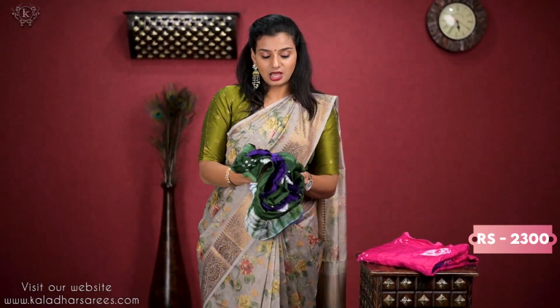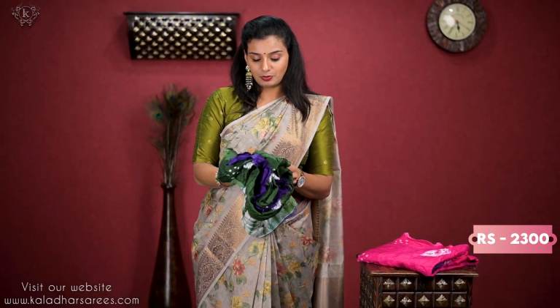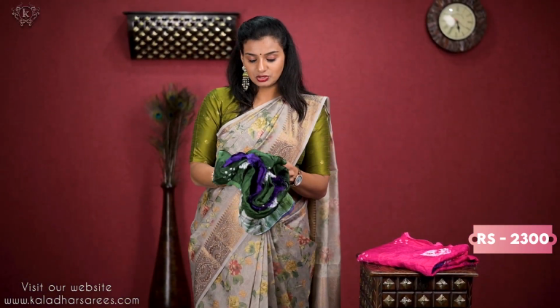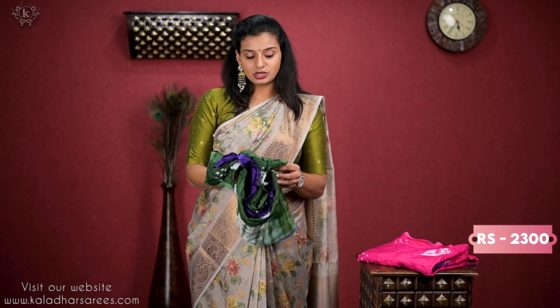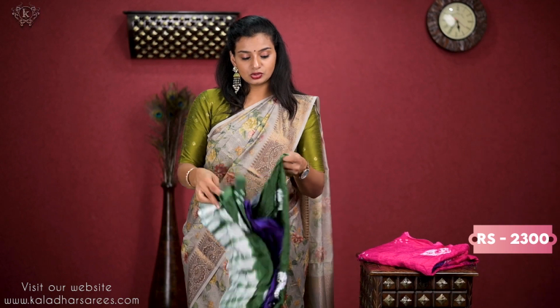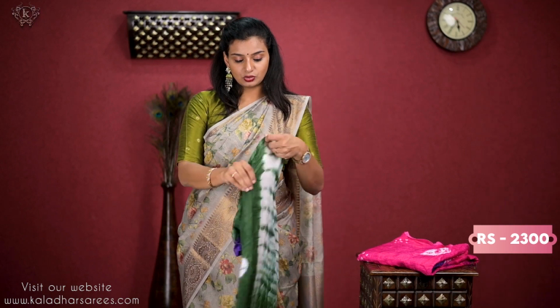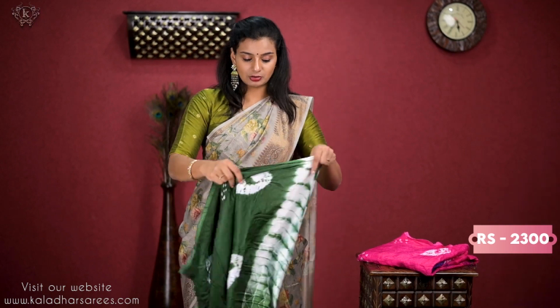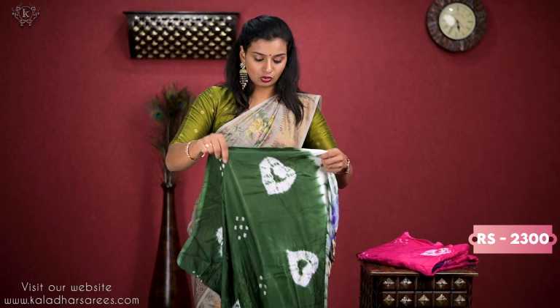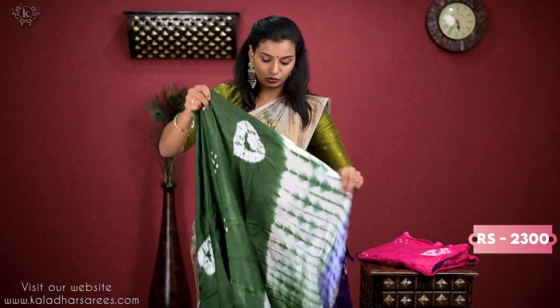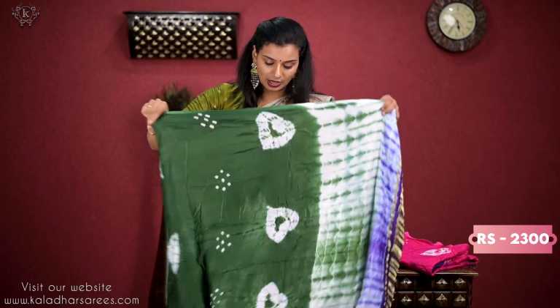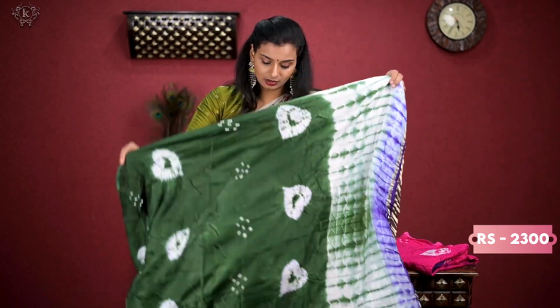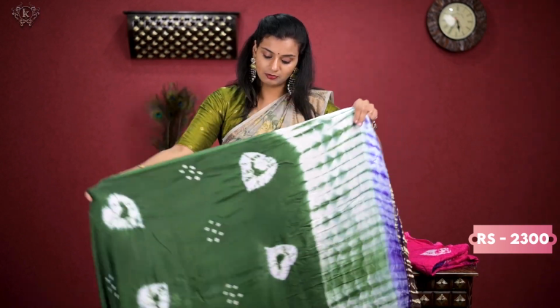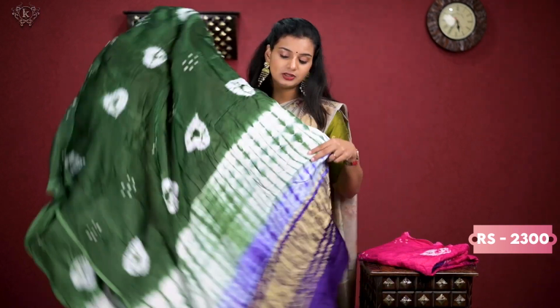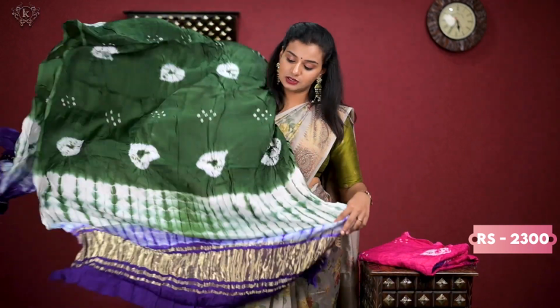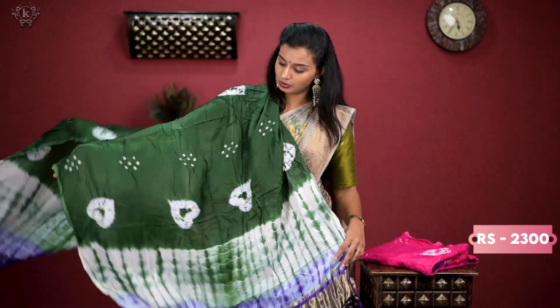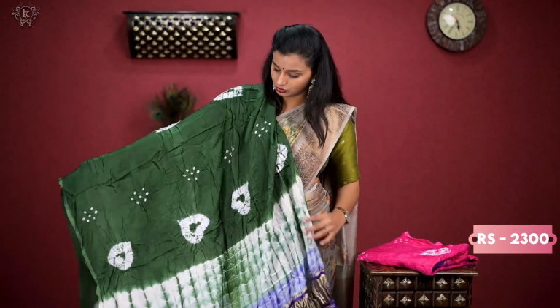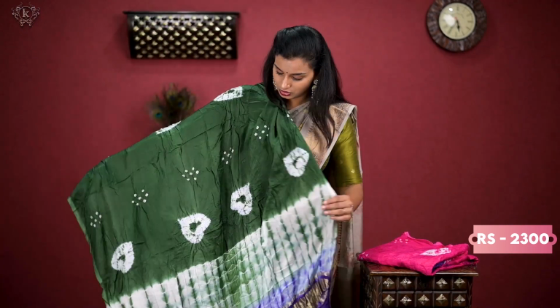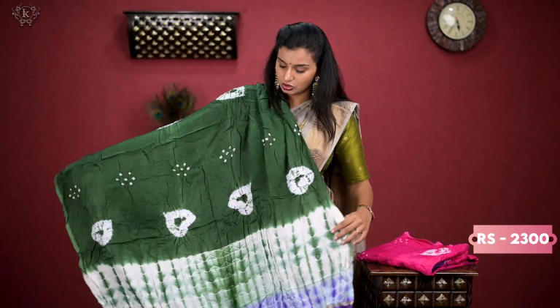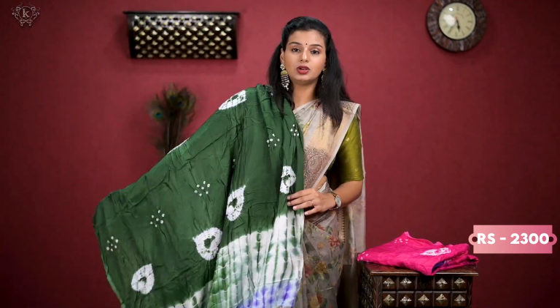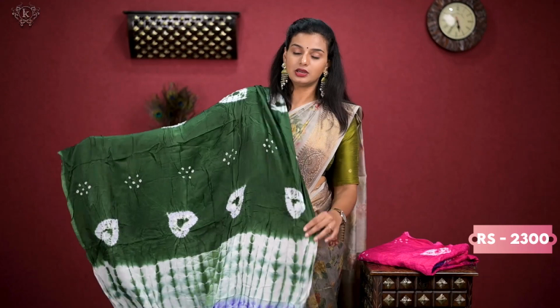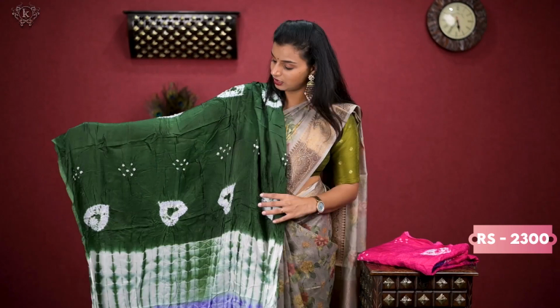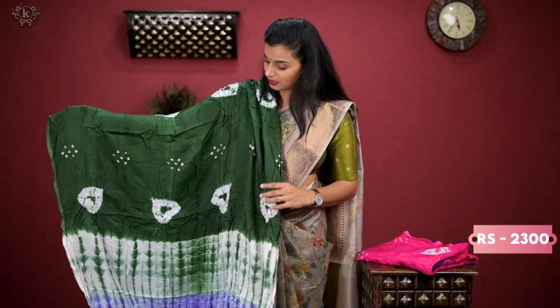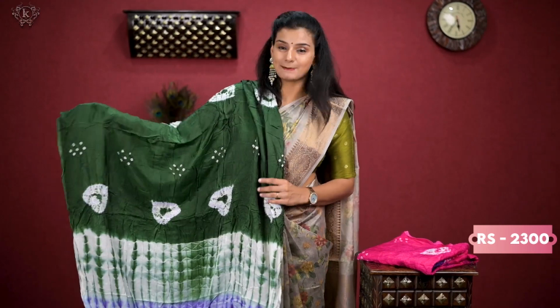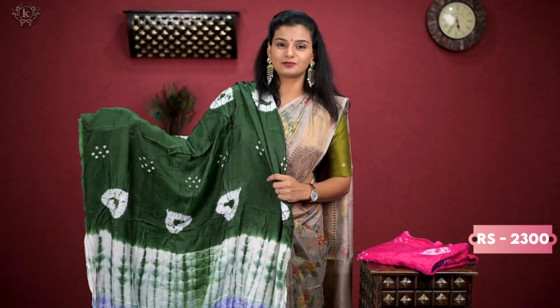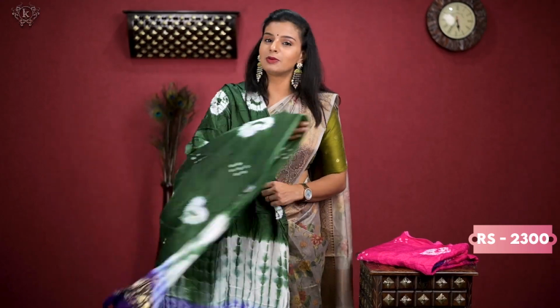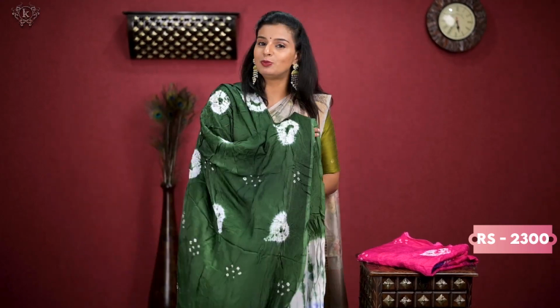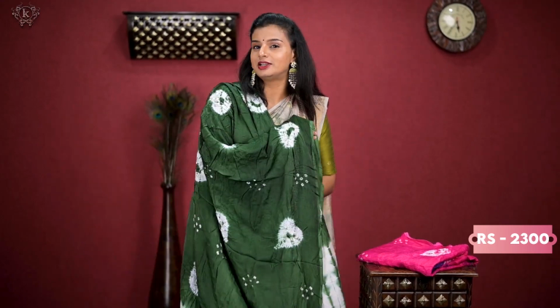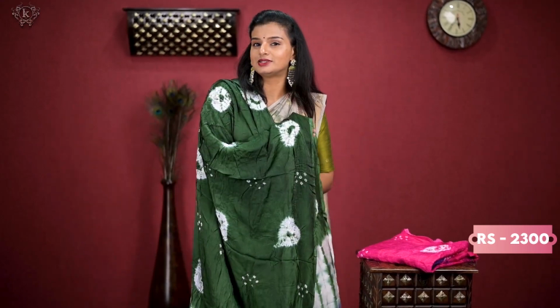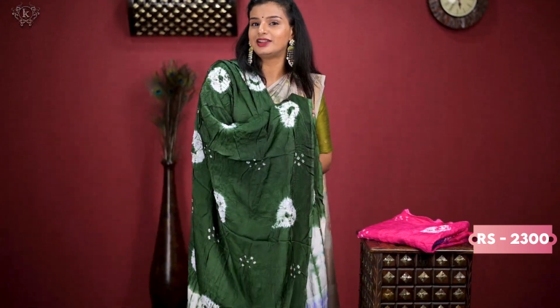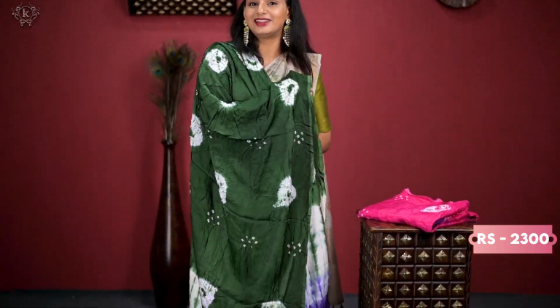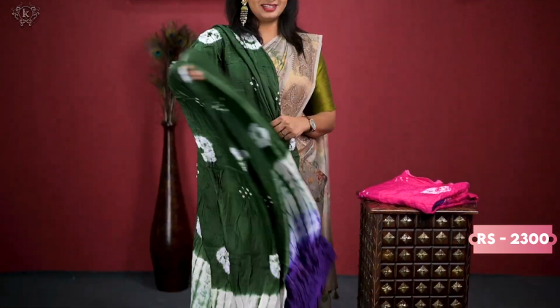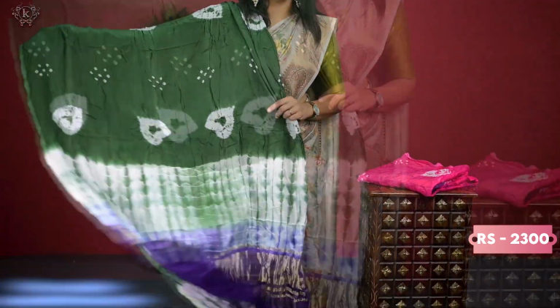The price is ₹2300. Once you have this one, you will be happy. You will look happy to choose Dupattas.